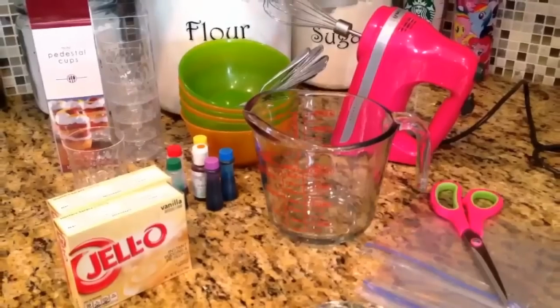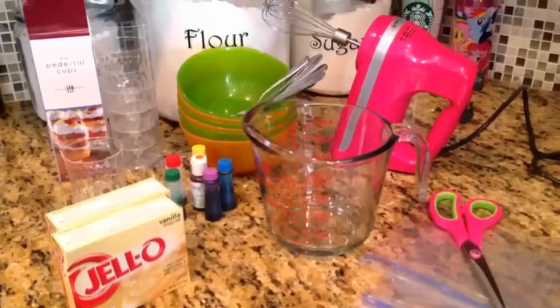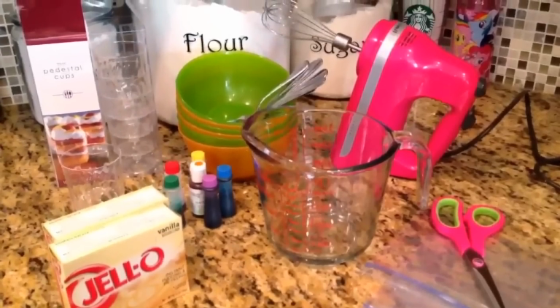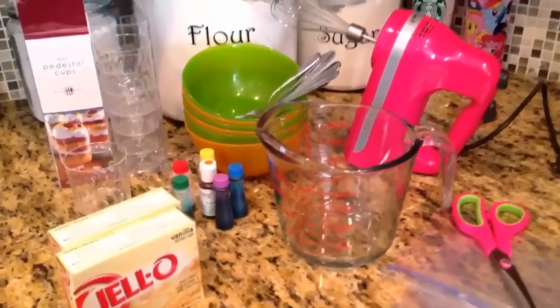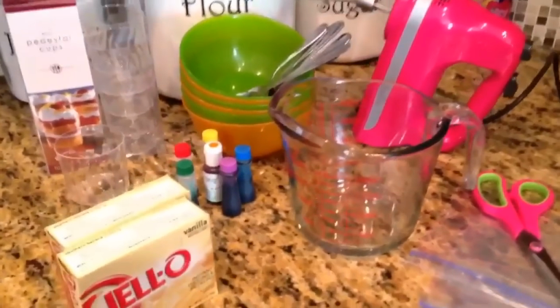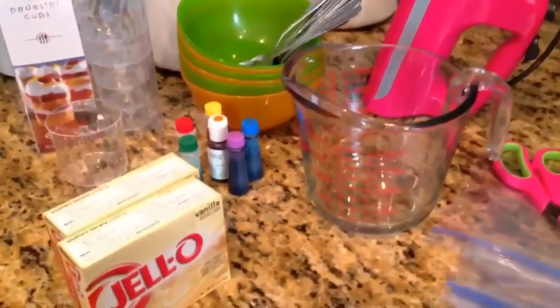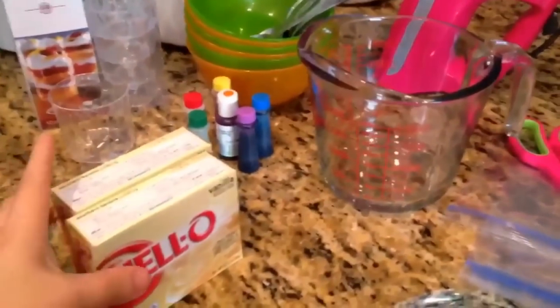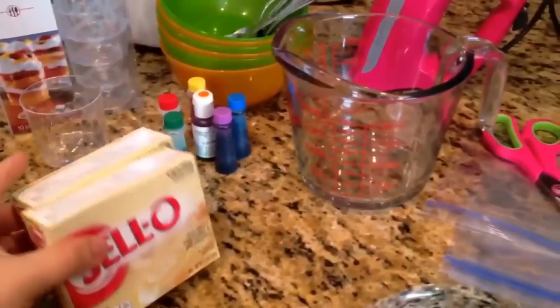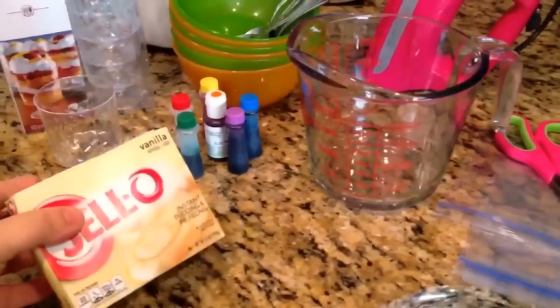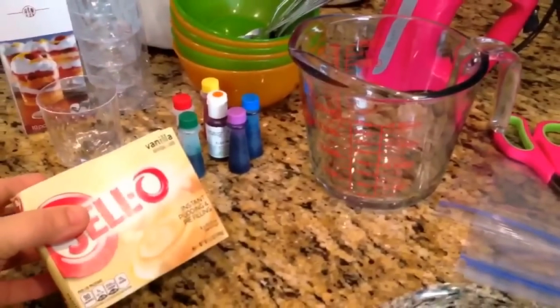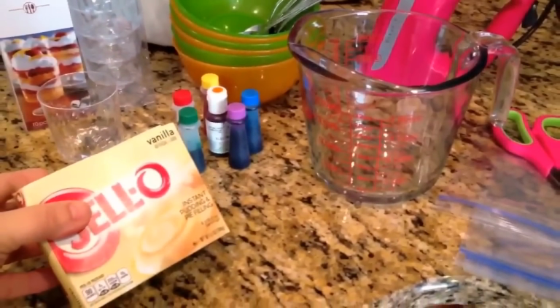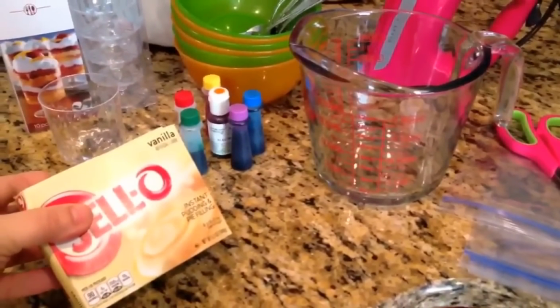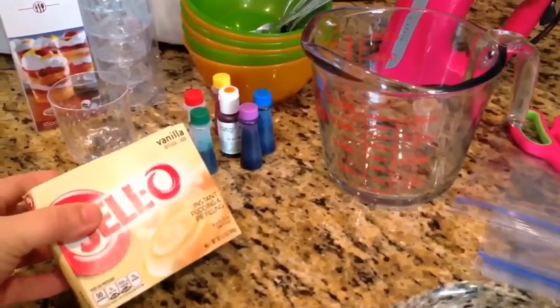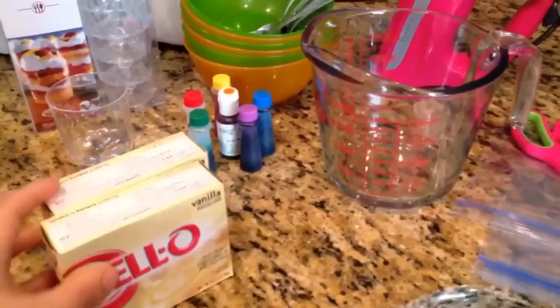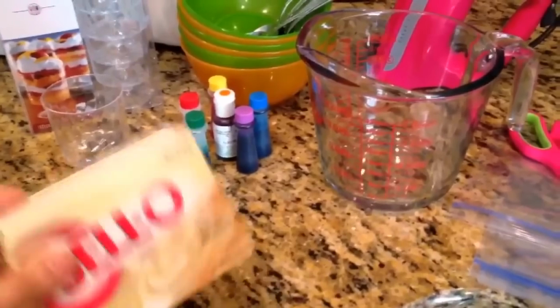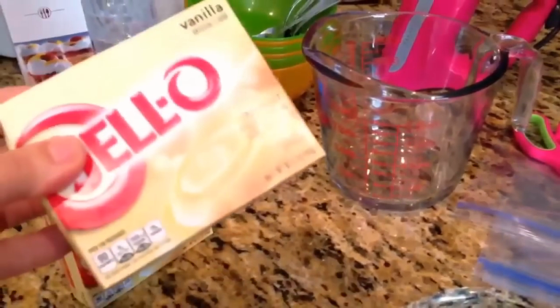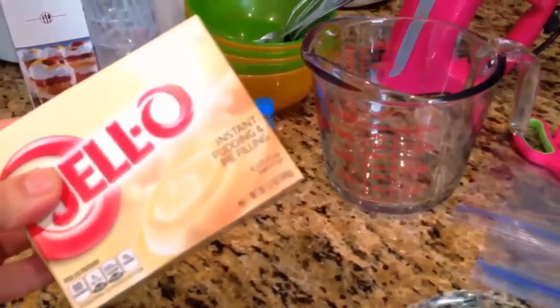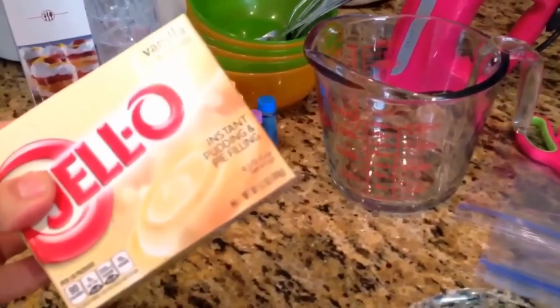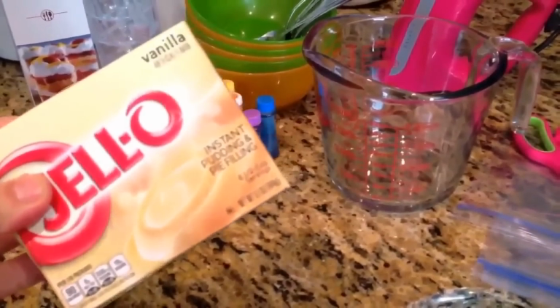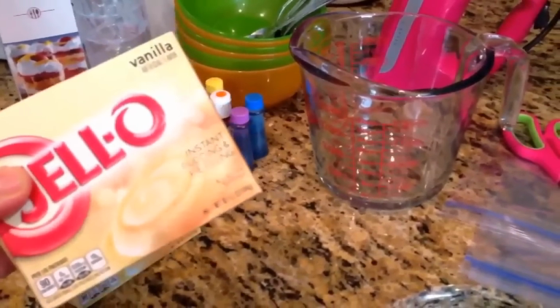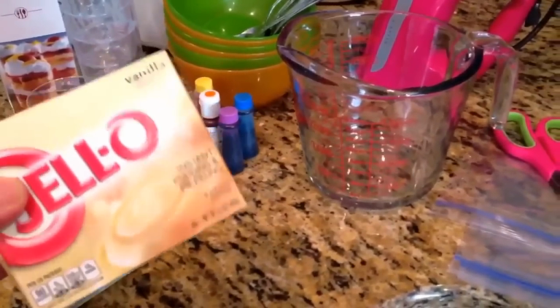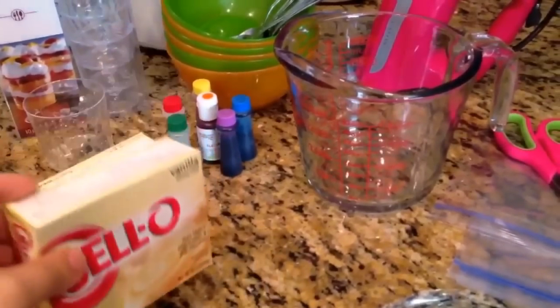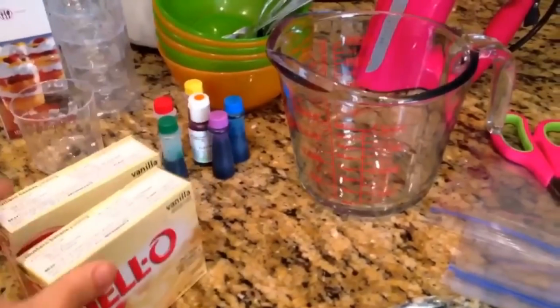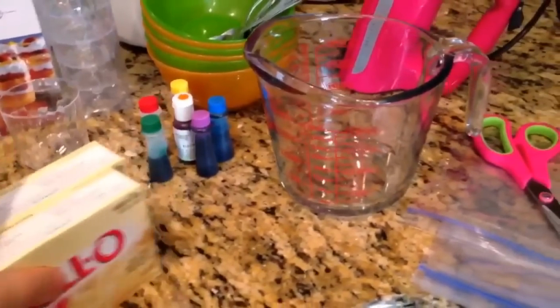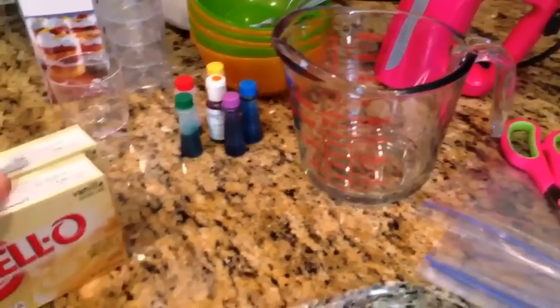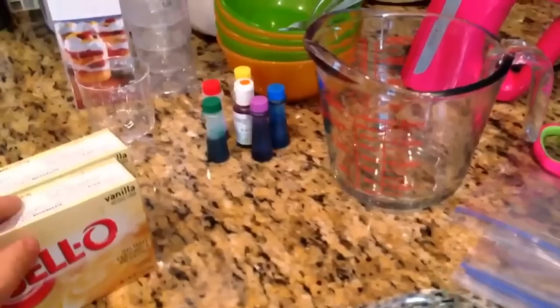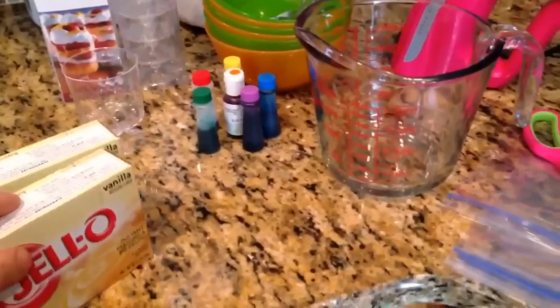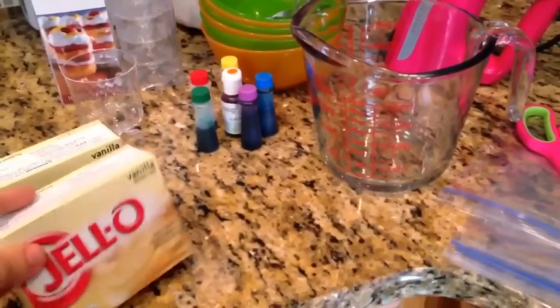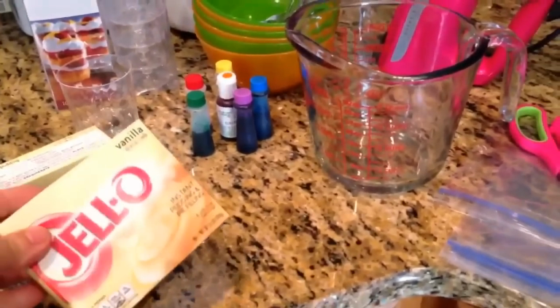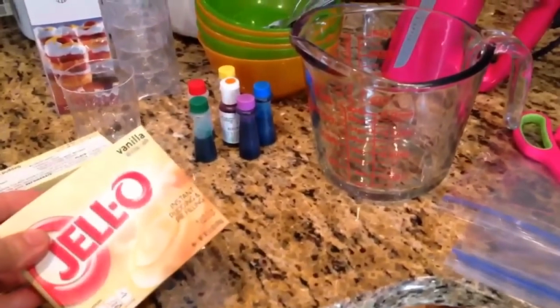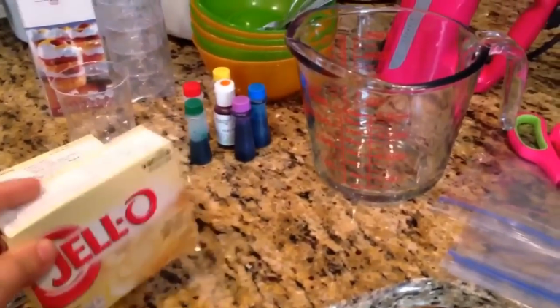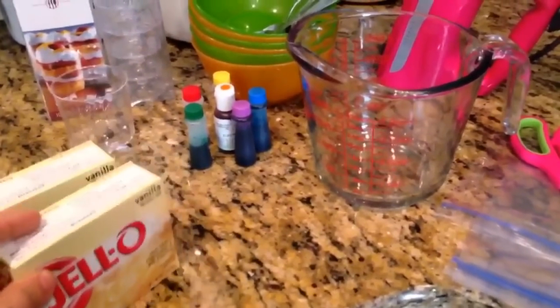Alright guys, here are the things that you're going to need. I'm going to be using two boxes of vanilla instant pudding — these are the bigger boxes, 5.1 ounces. You will need three cups of cold milk per box.